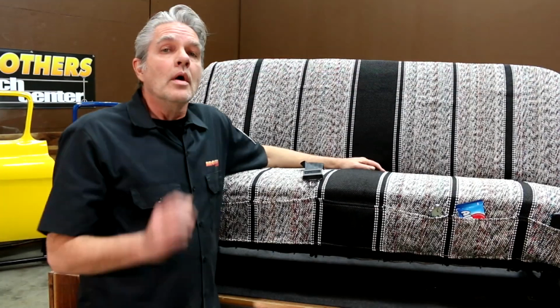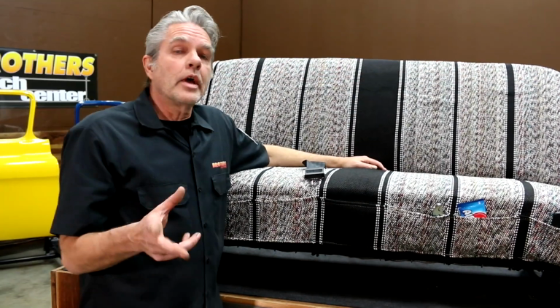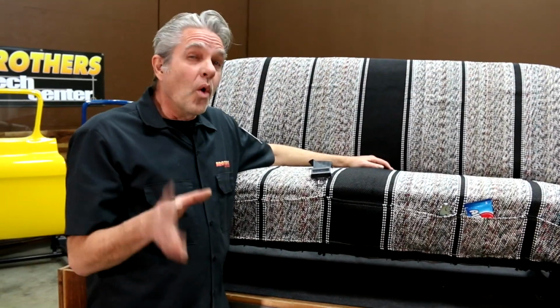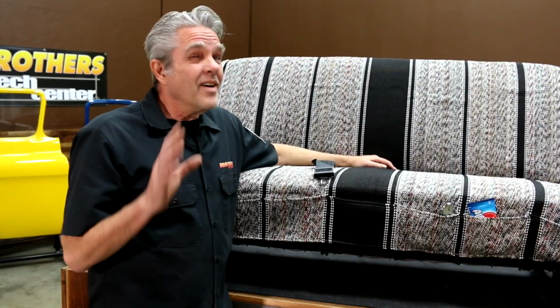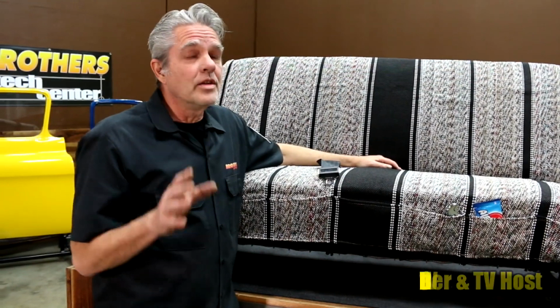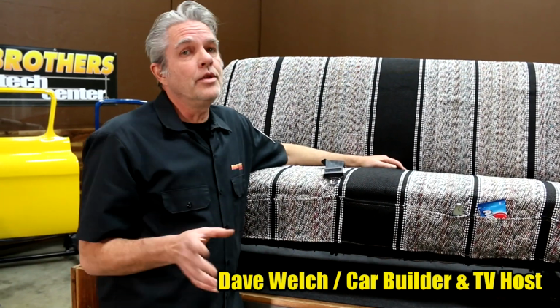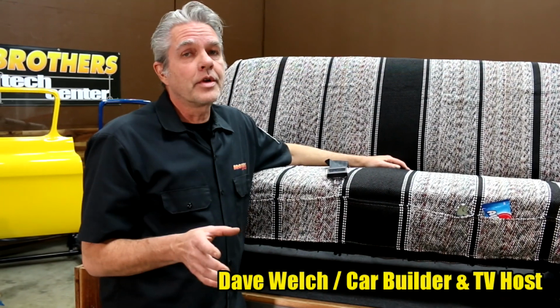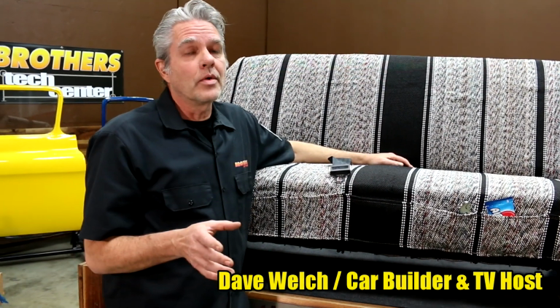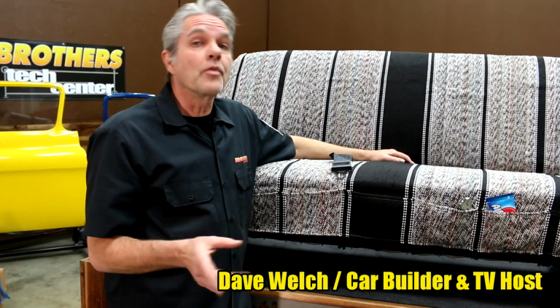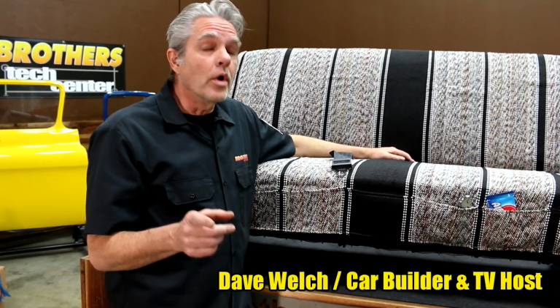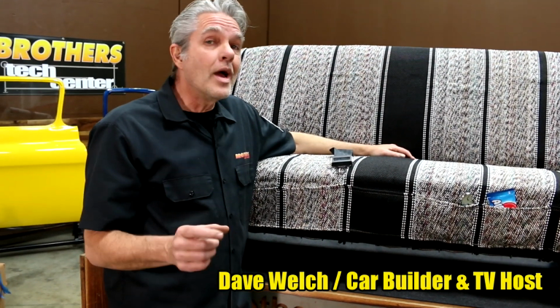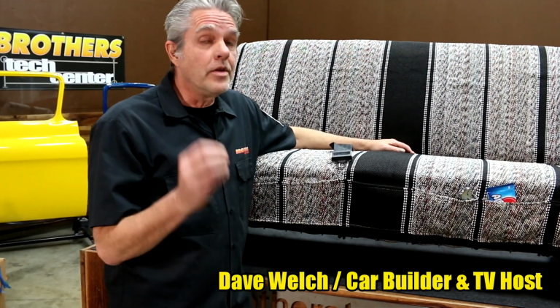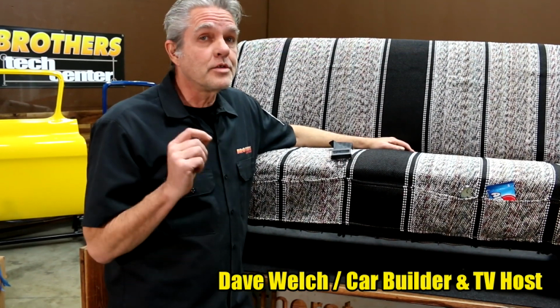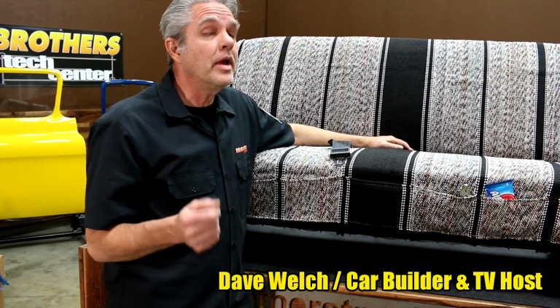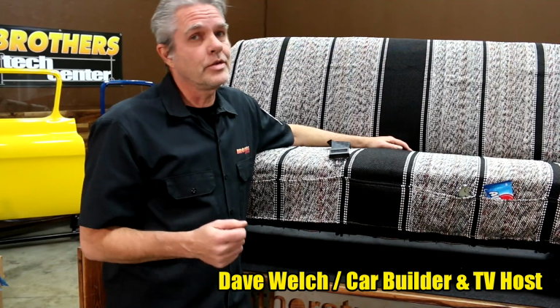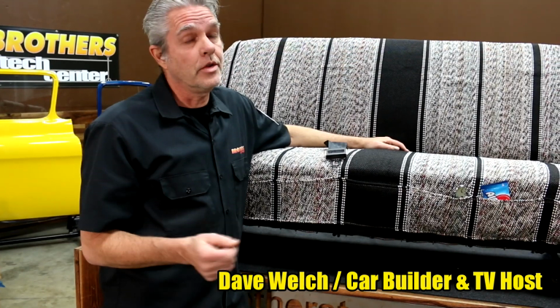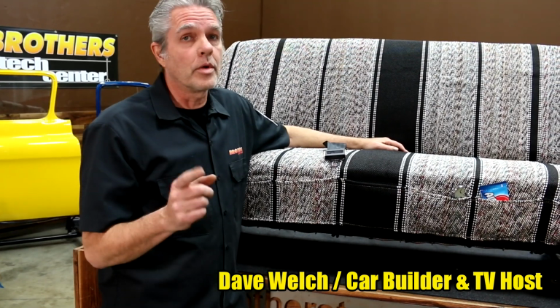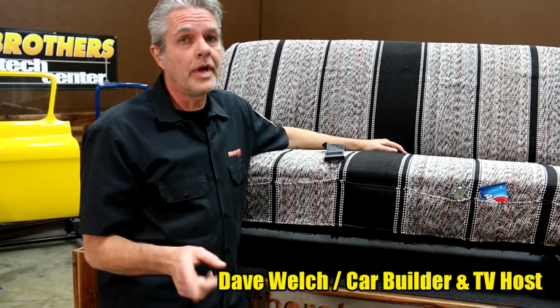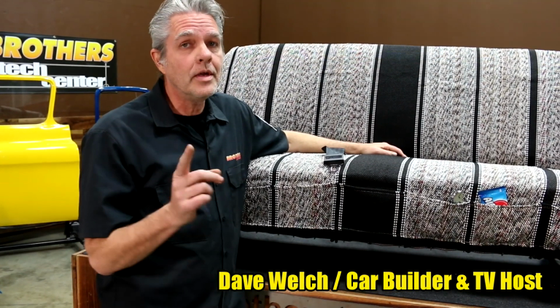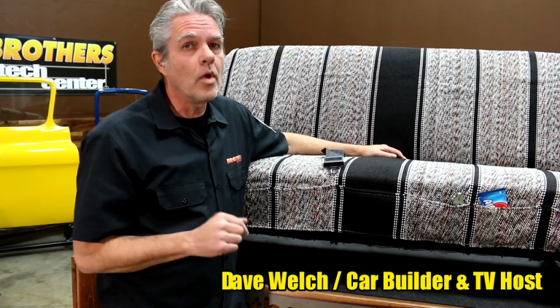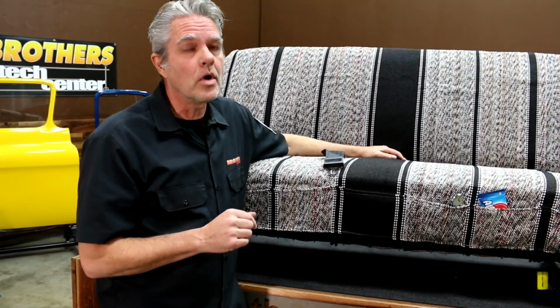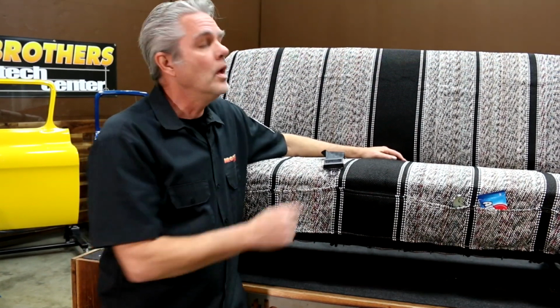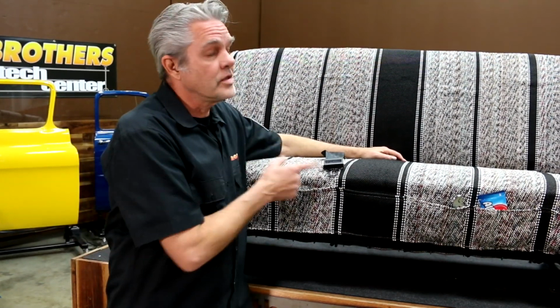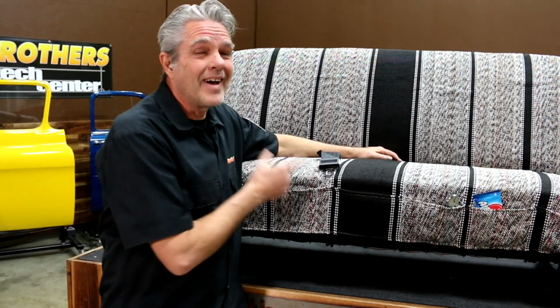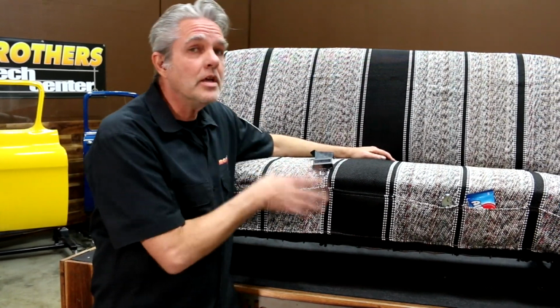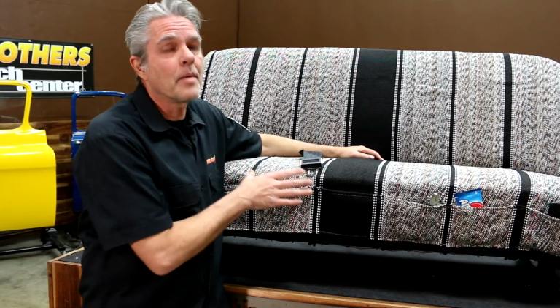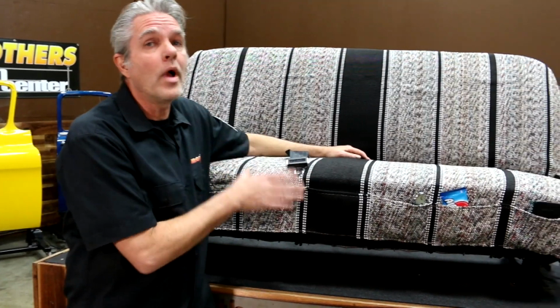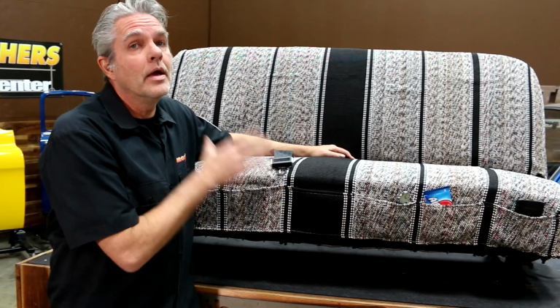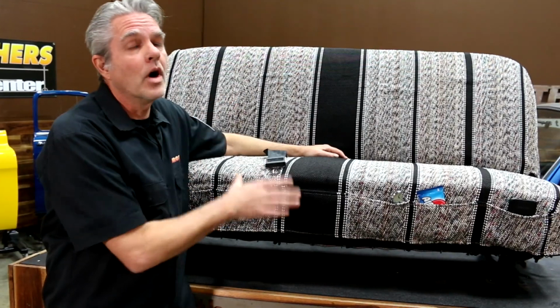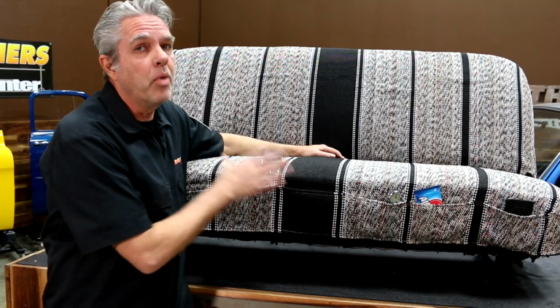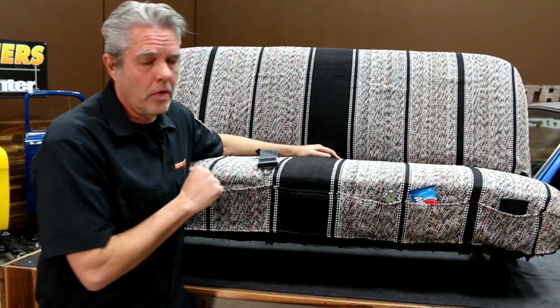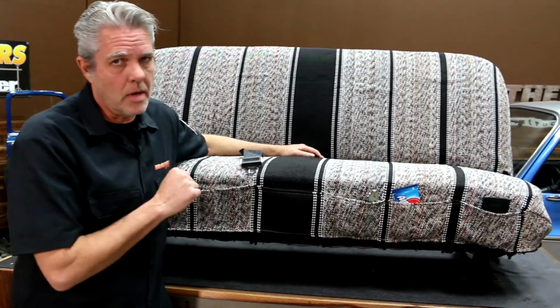Do you have an old ugly seat you need to cover up, or do you have a nice brand new seat that you want to protect? Either way, this is a nice economic way to cover both of those up.